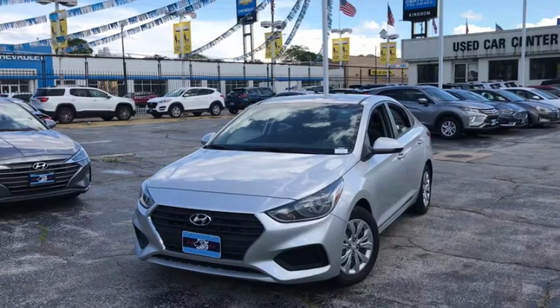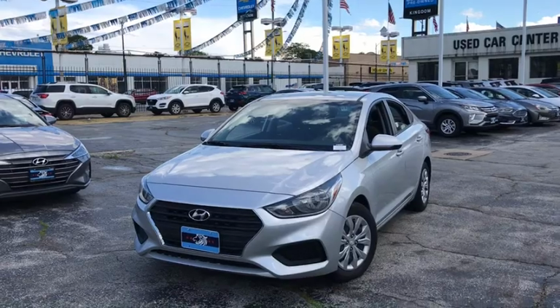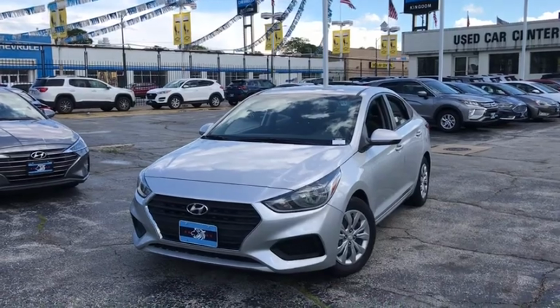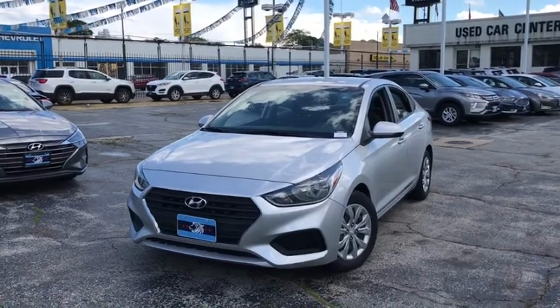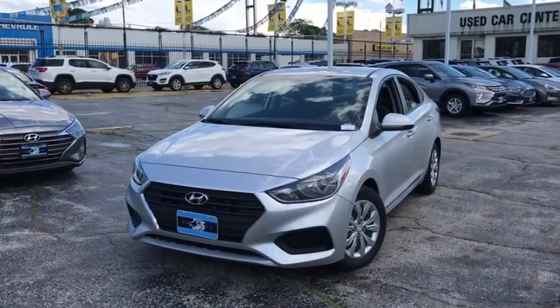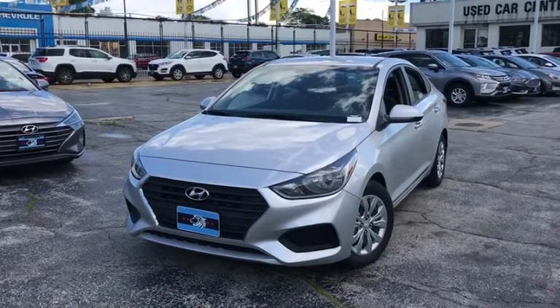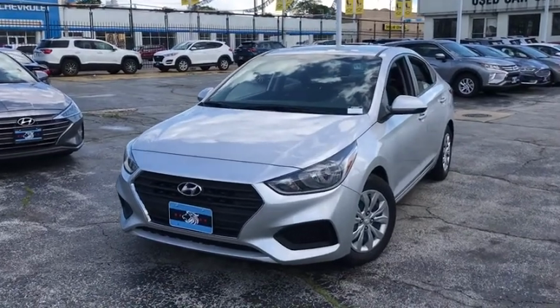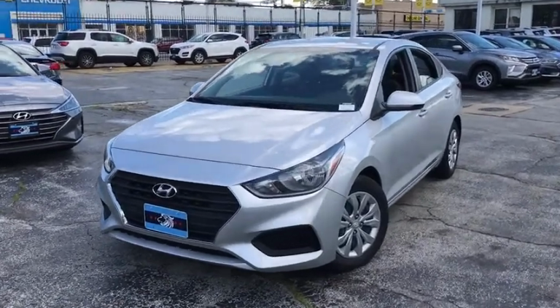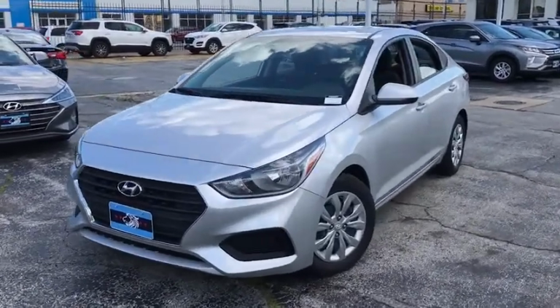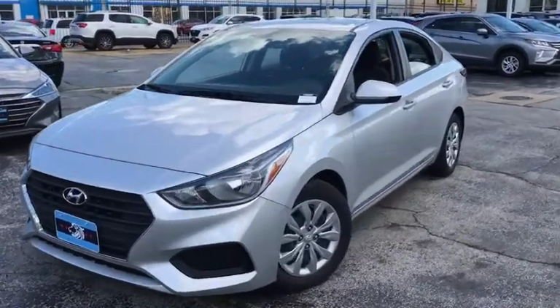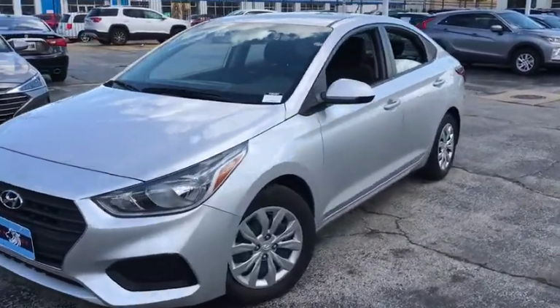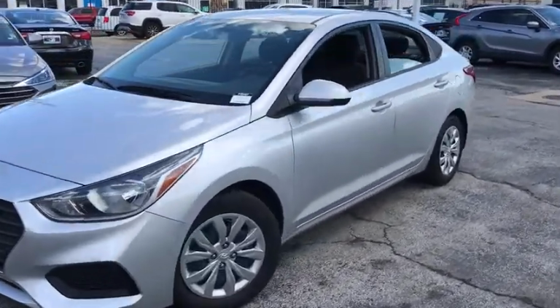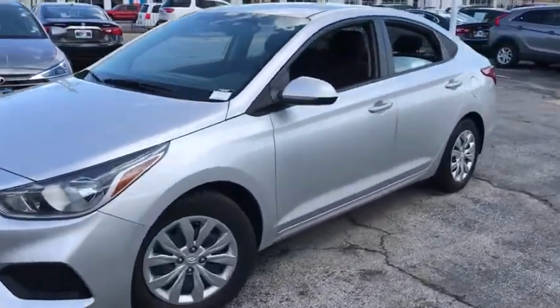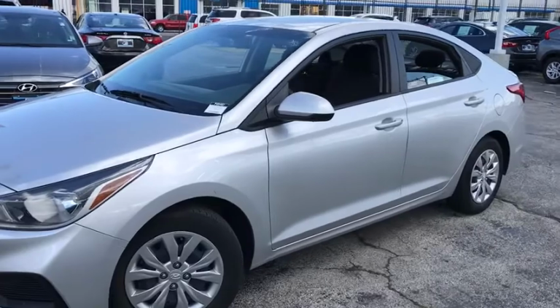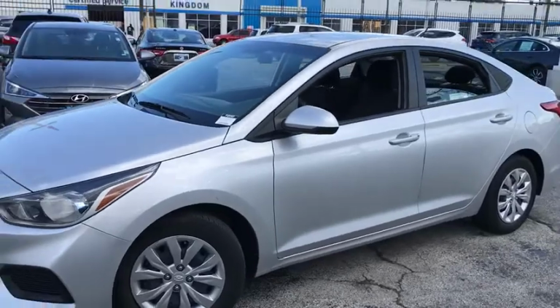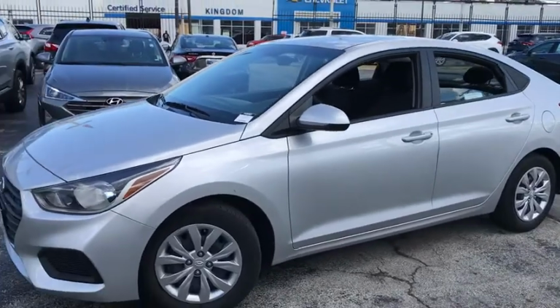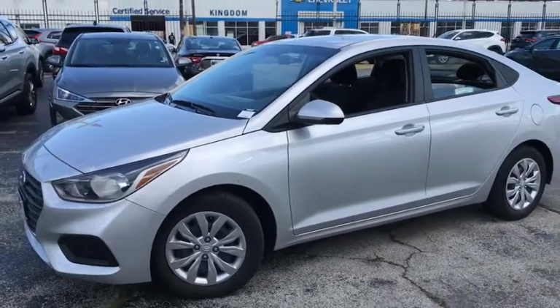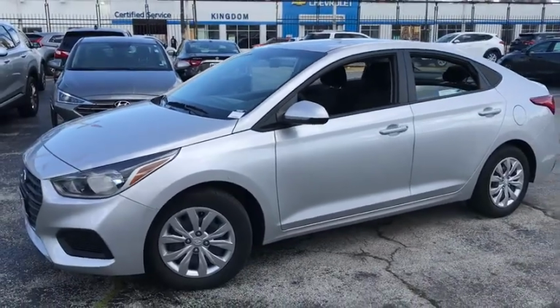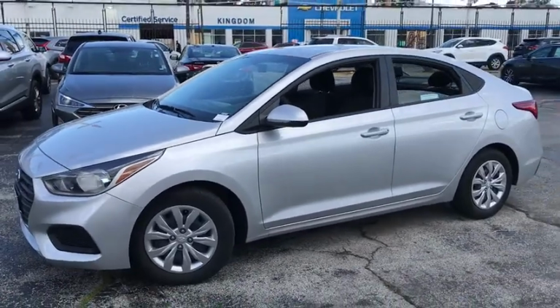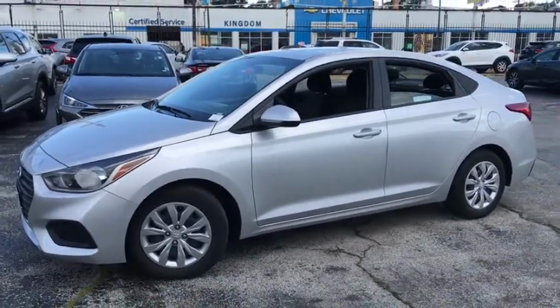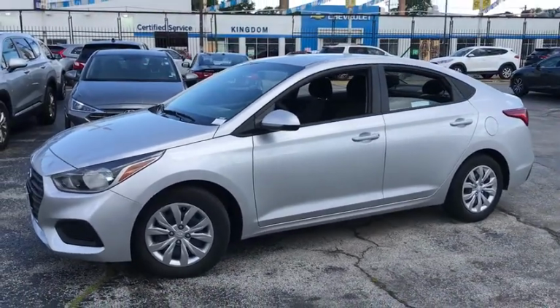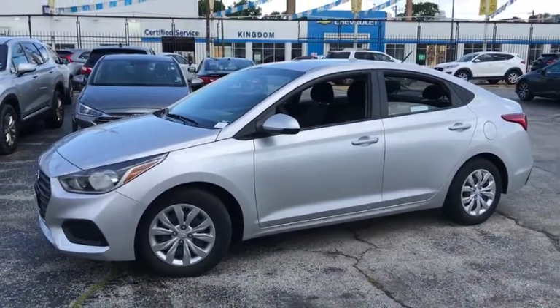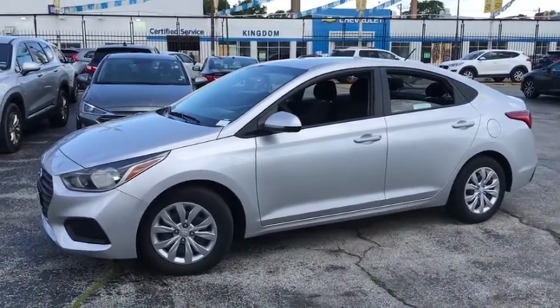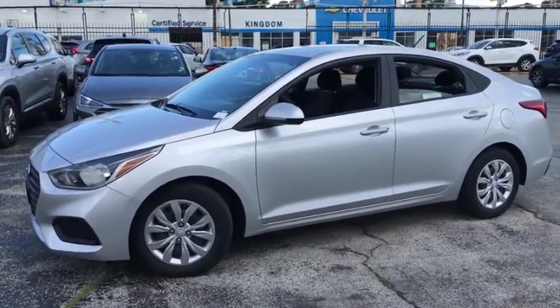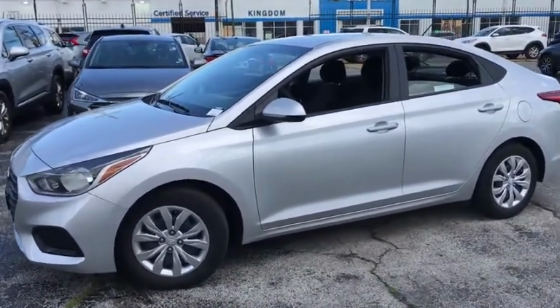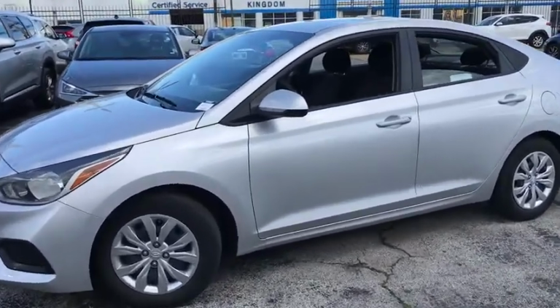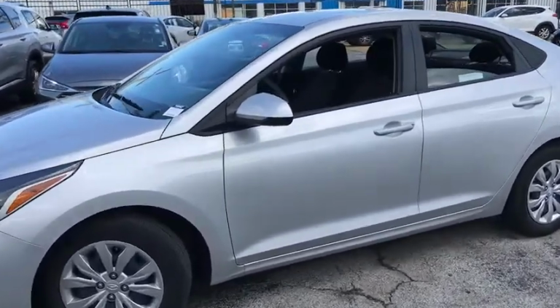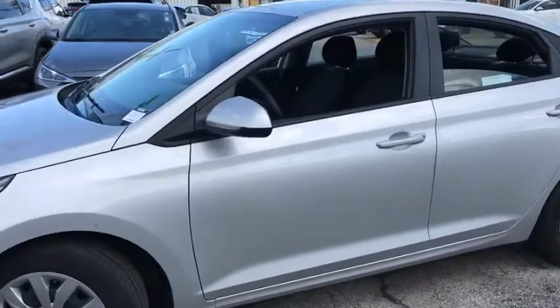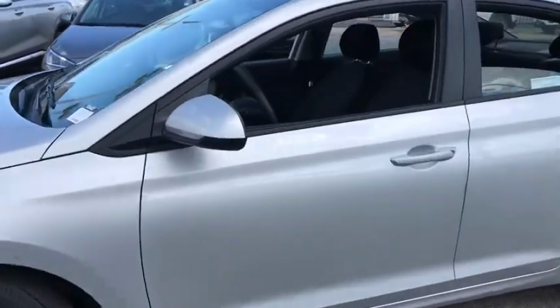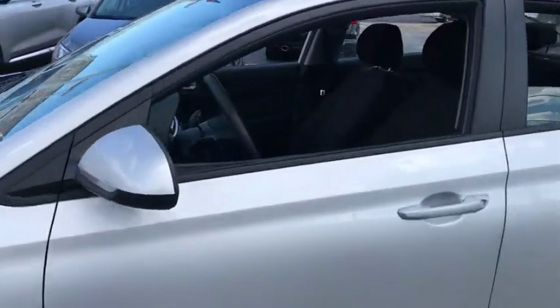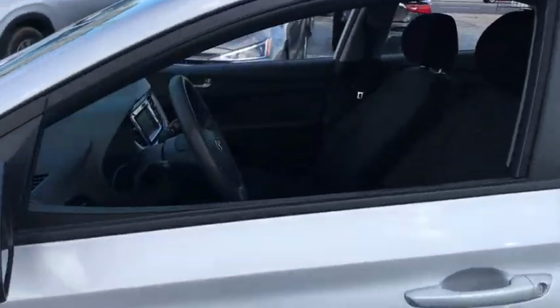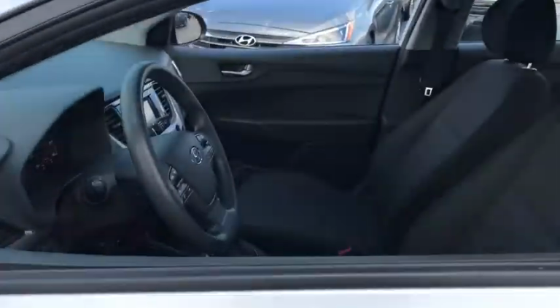Looking for the right vehicle? Check out the 2018 Hyundai Accent. Designed to keep you moving and leave boredom behind, the Hyundai Accent is affordable, fuel efficient, and safe. A winning combination.